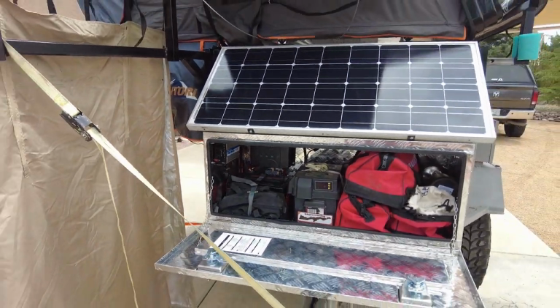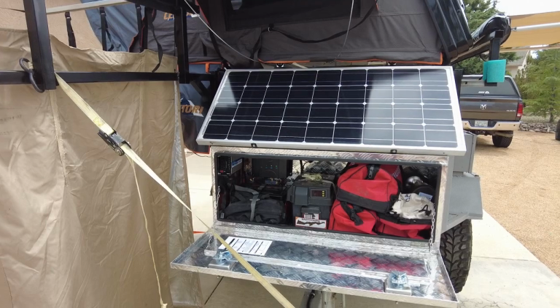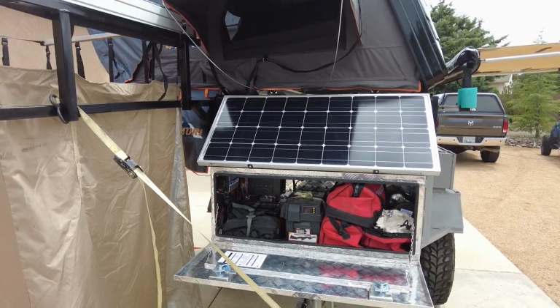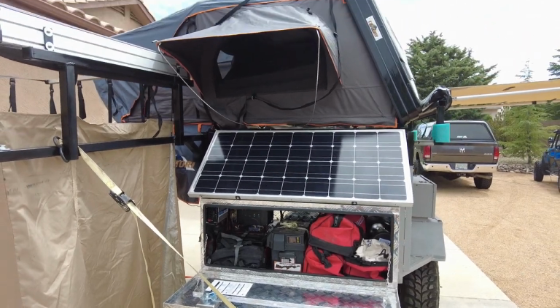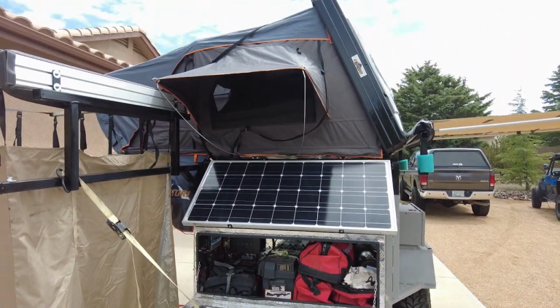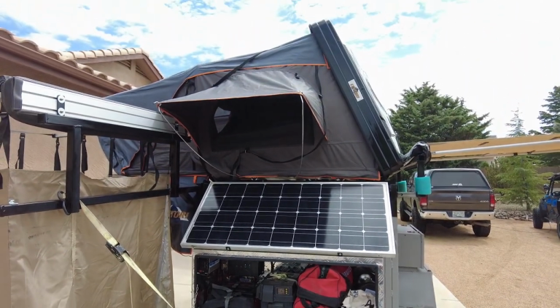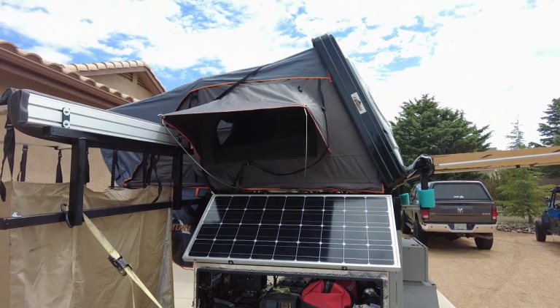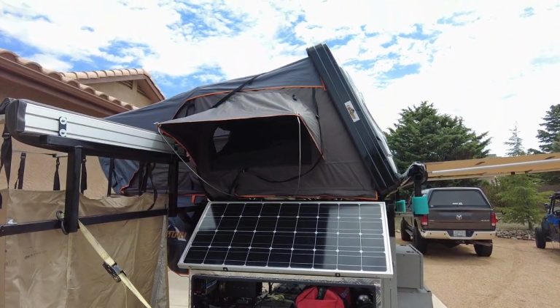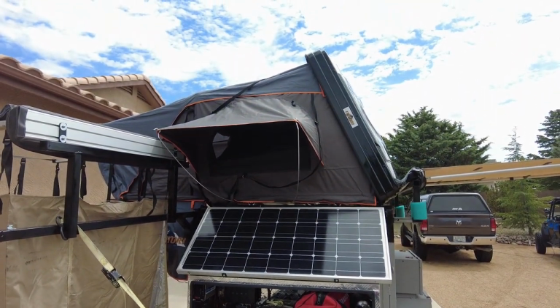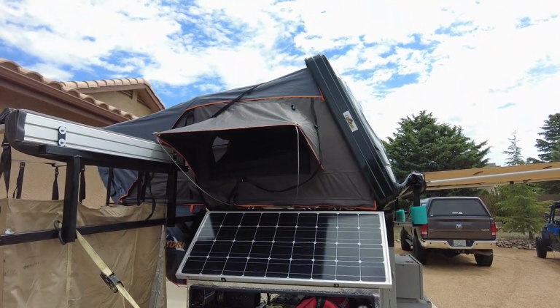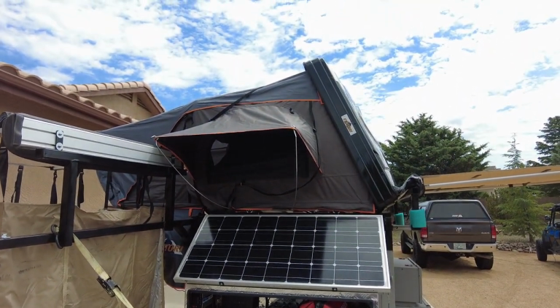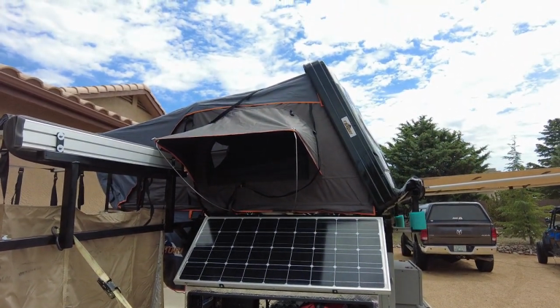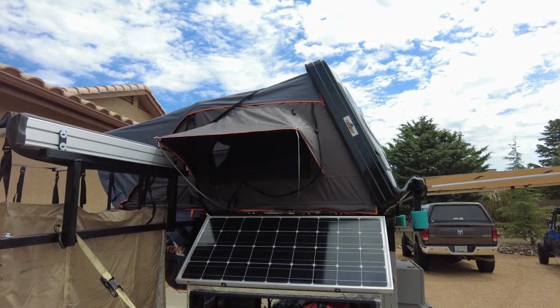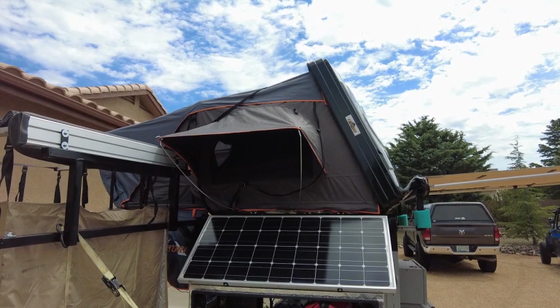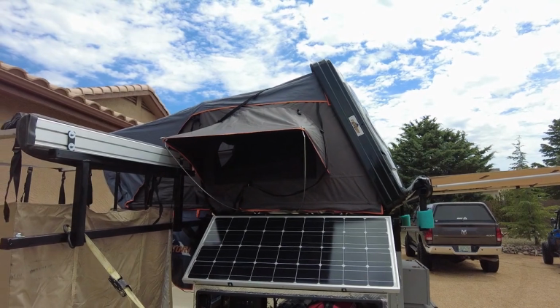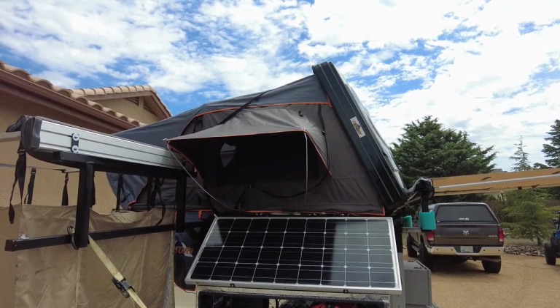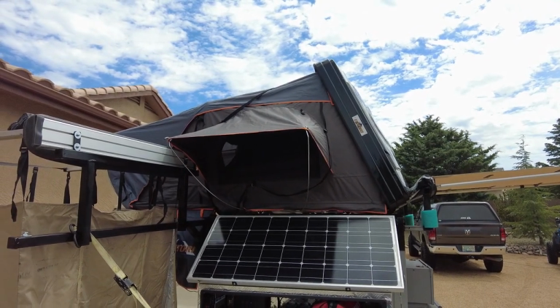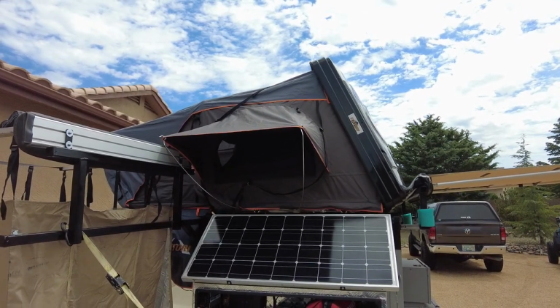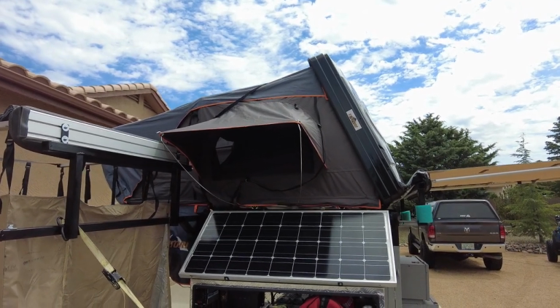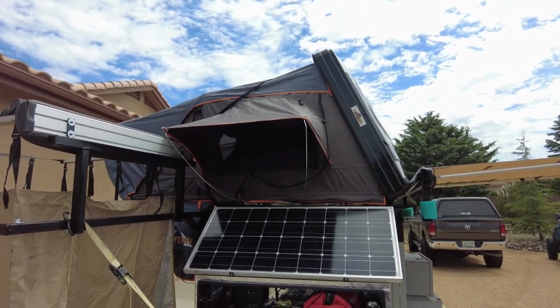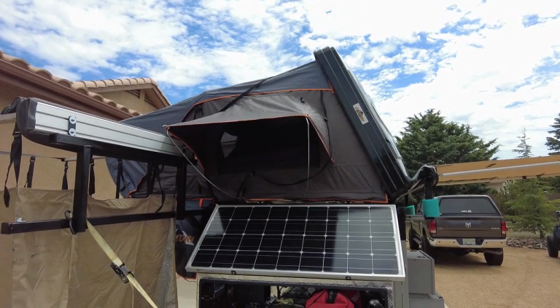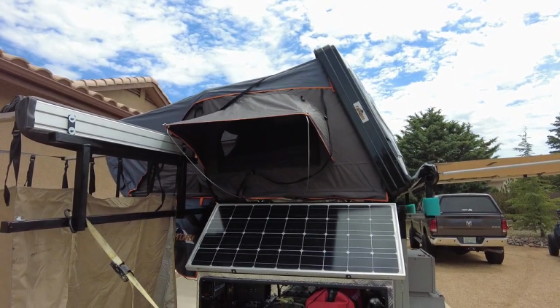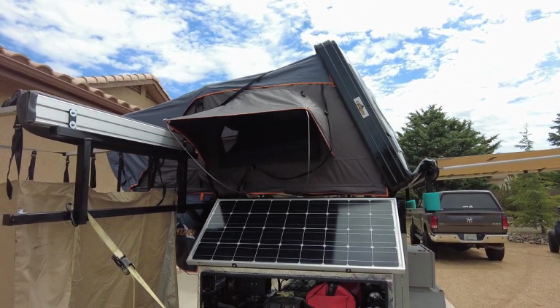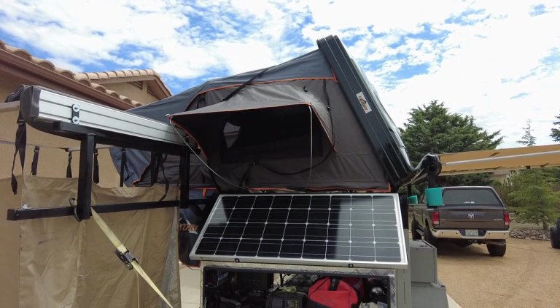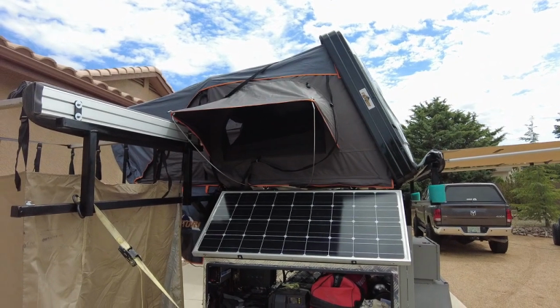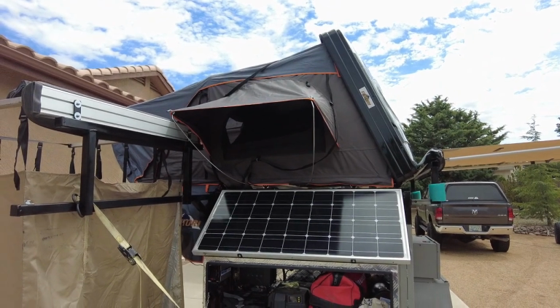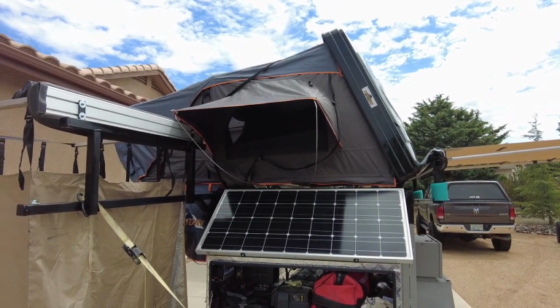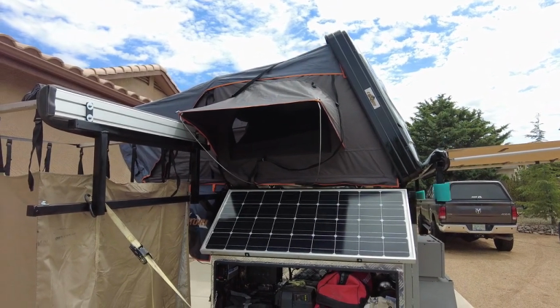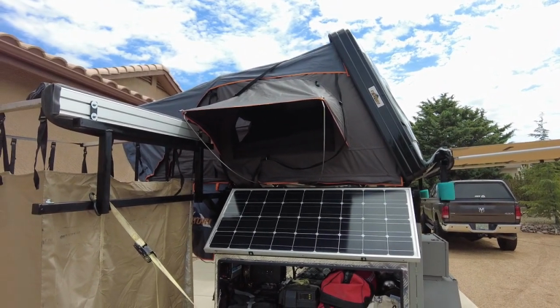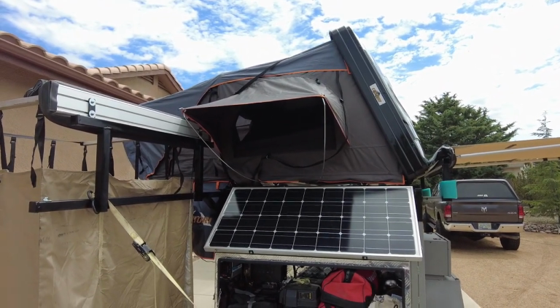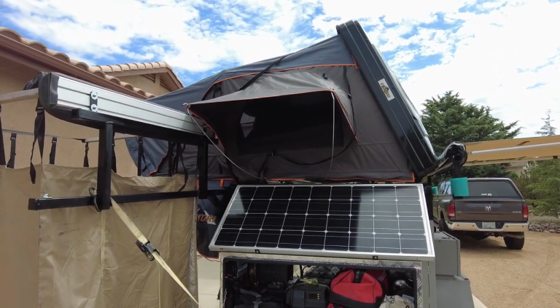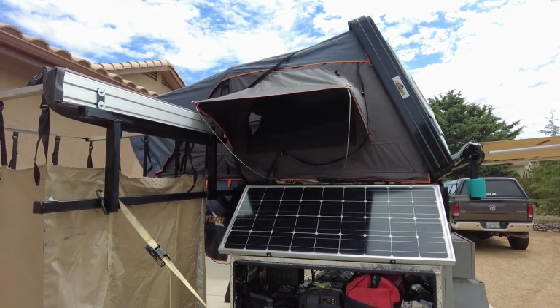We've added a new tent — the Centauri clamshell — and I'm very impressed with it. It opens up real easy and packs up easy. There's a little learning curve to get all the sides in properly, but once you get it down it's pretty easy.